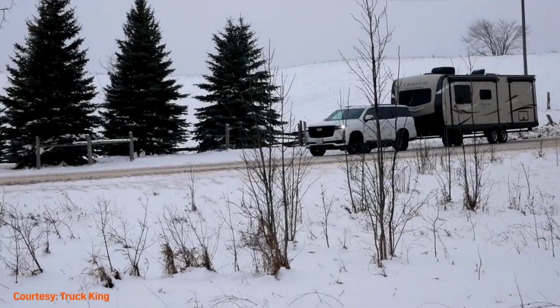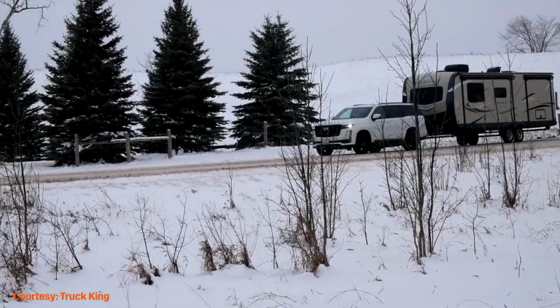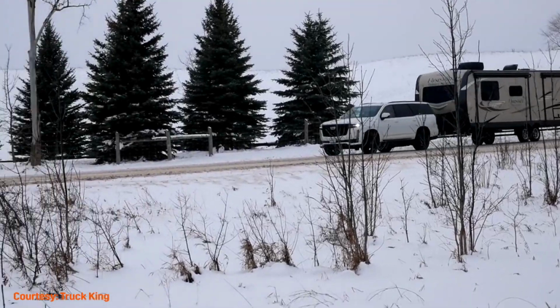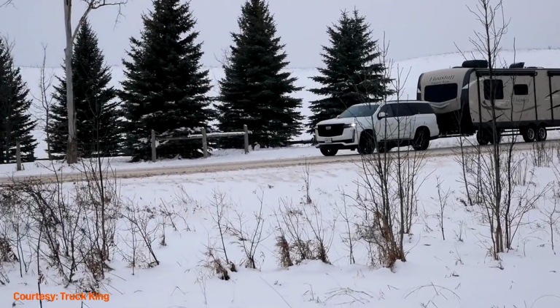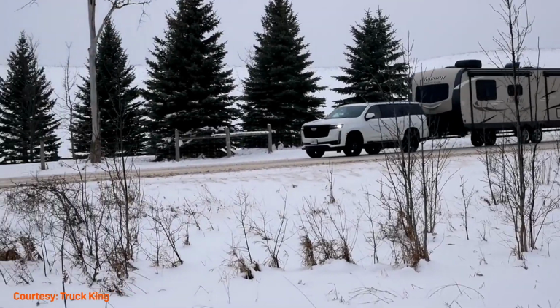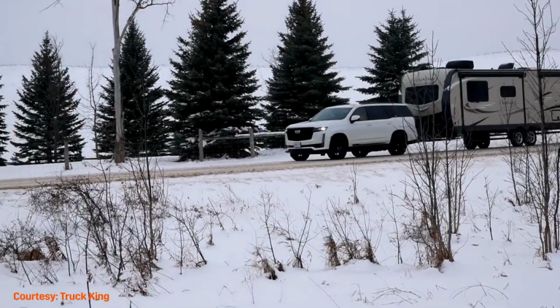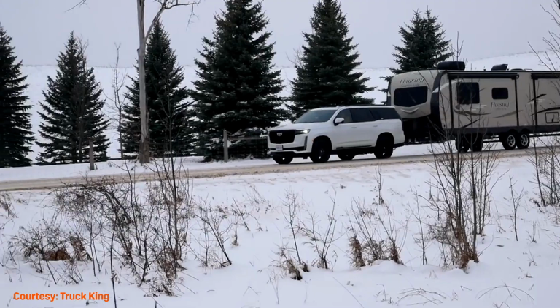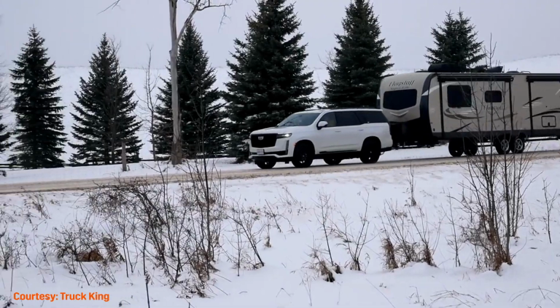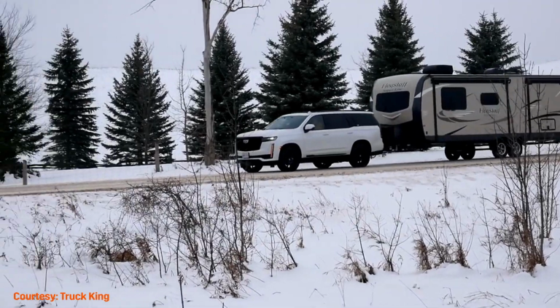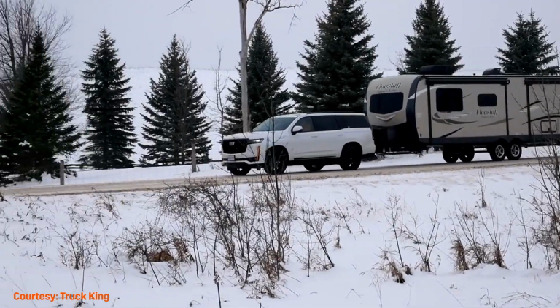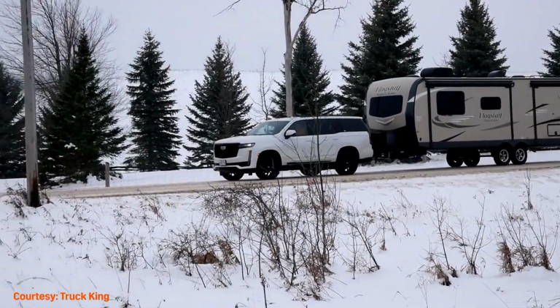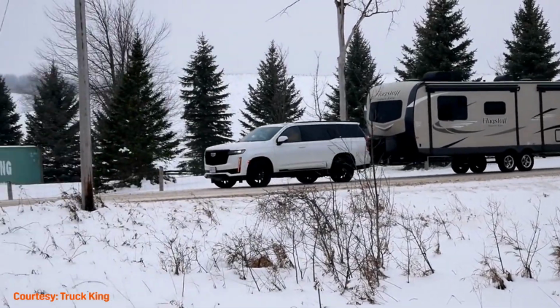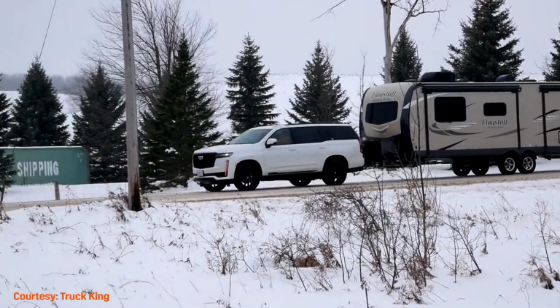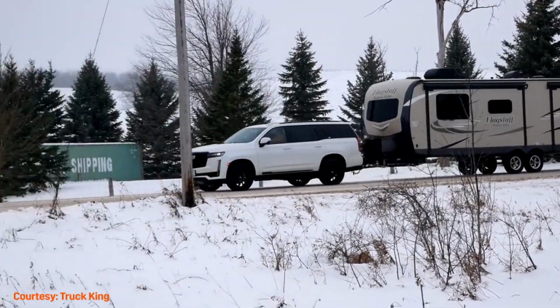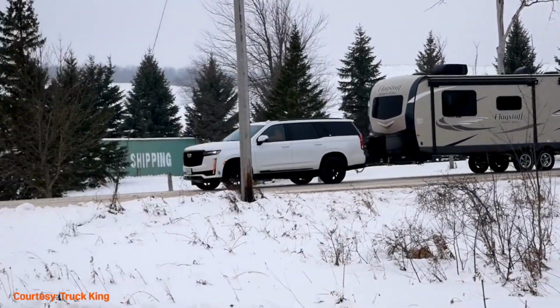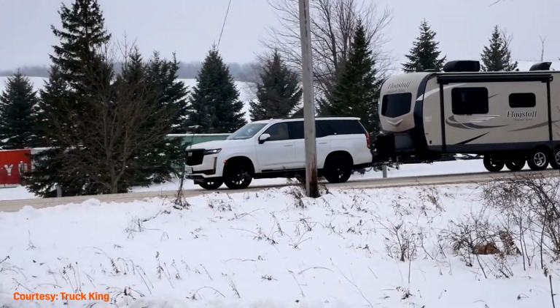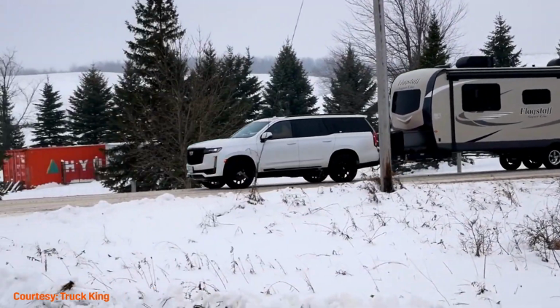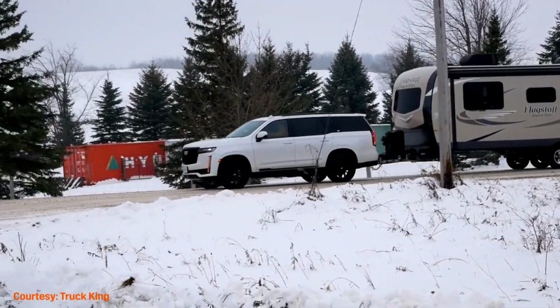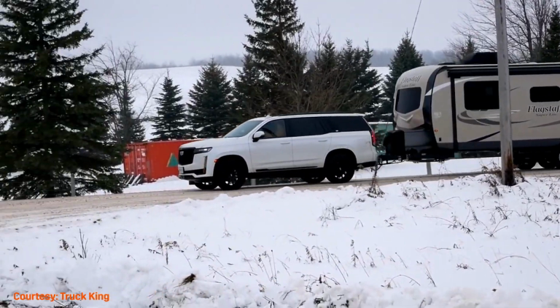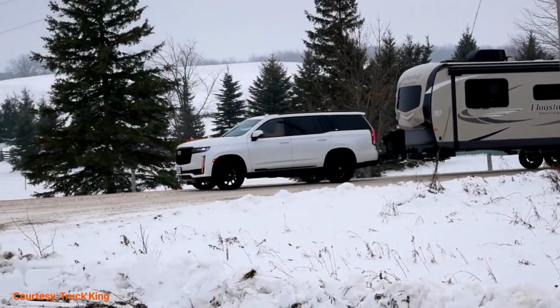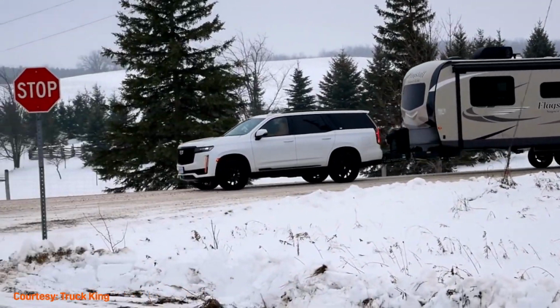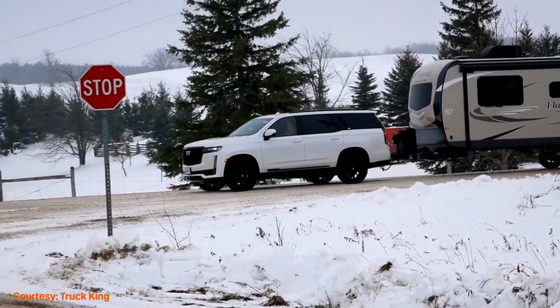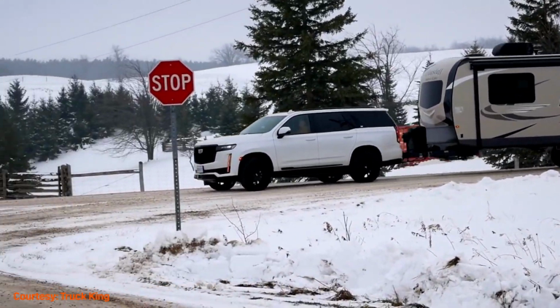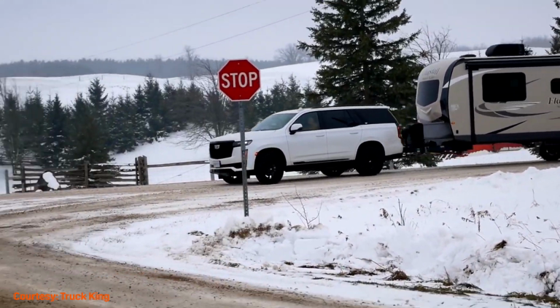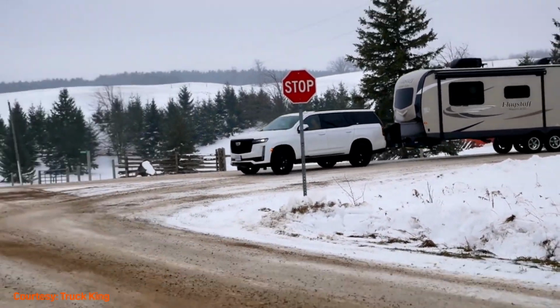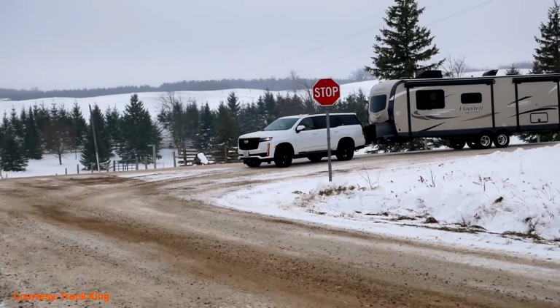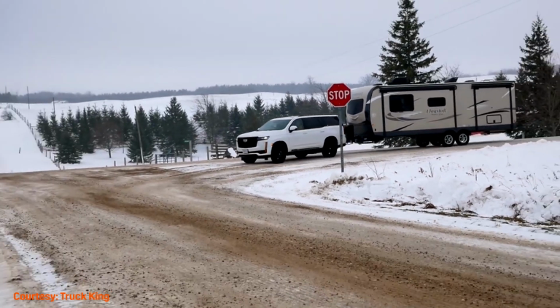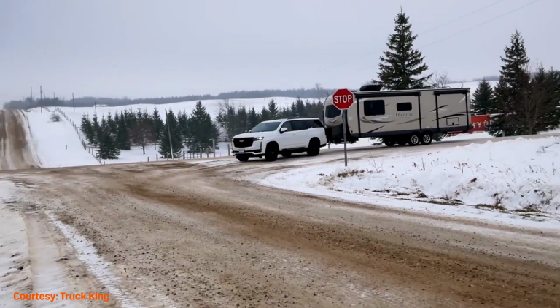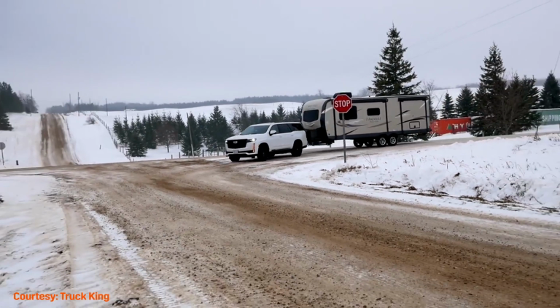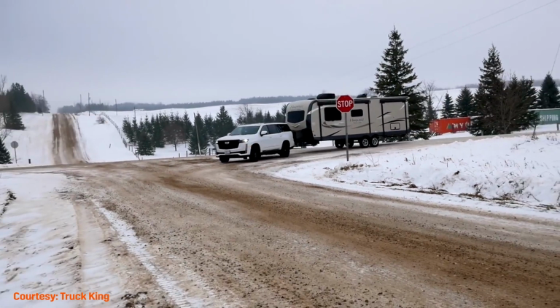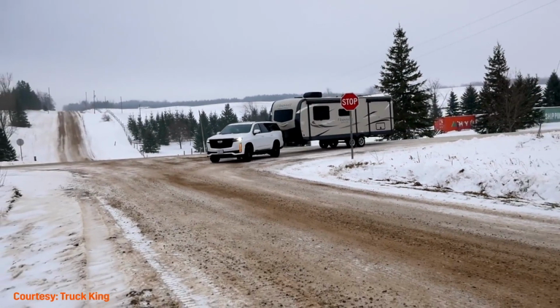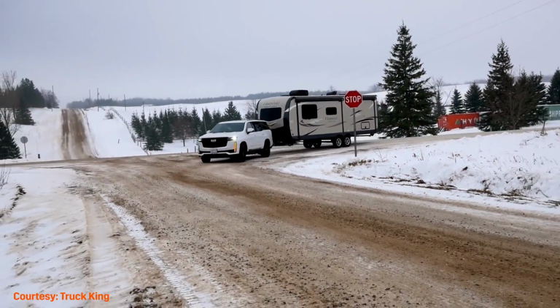Towing capacity is at 8,000 lb for rear-wheel drive models, which is more than enough for towing large camping trailers, other vehicles, and more.